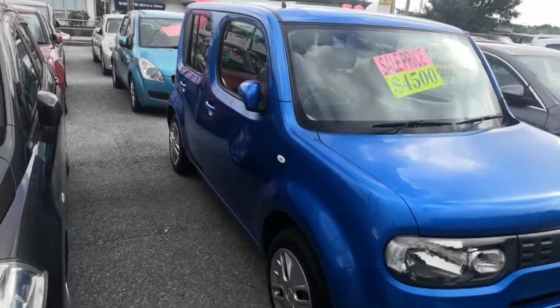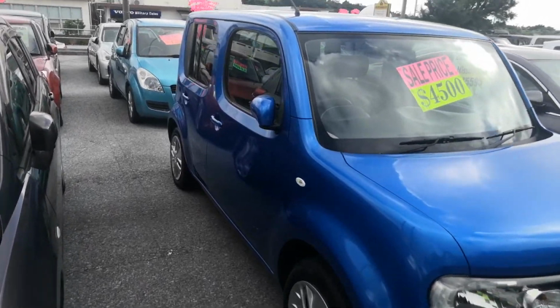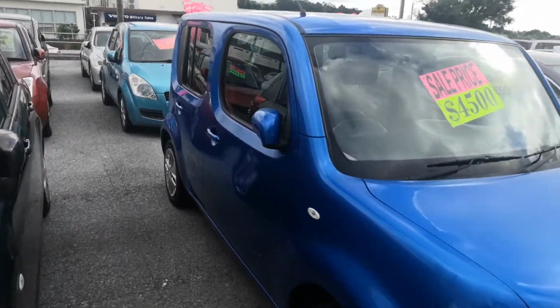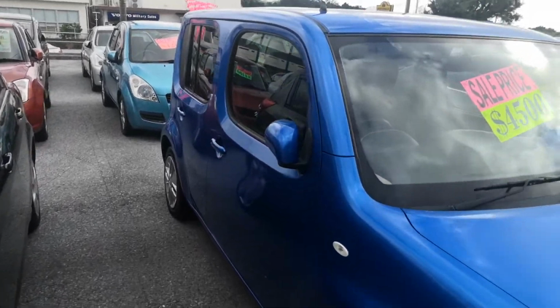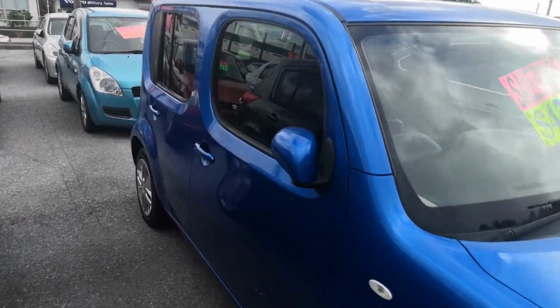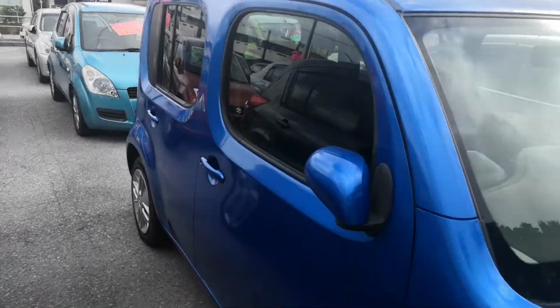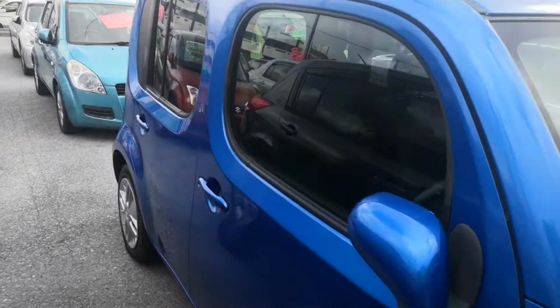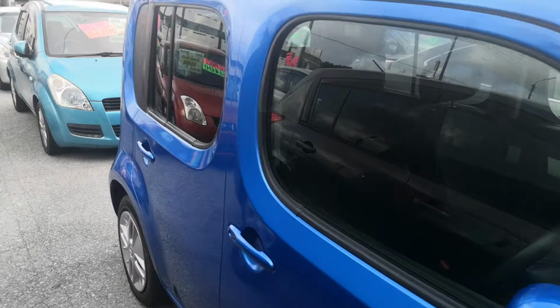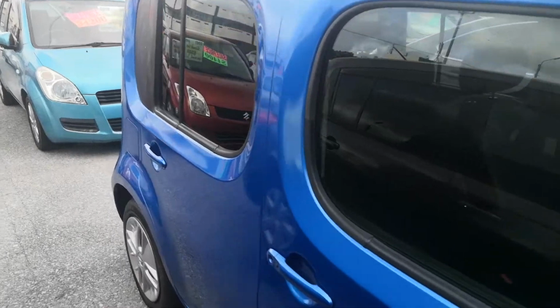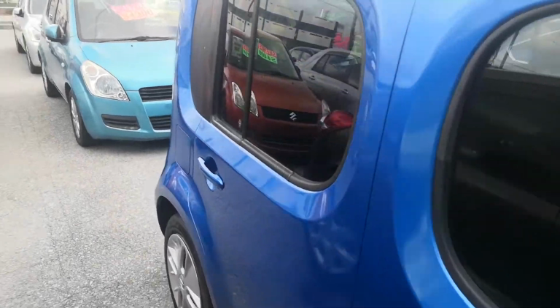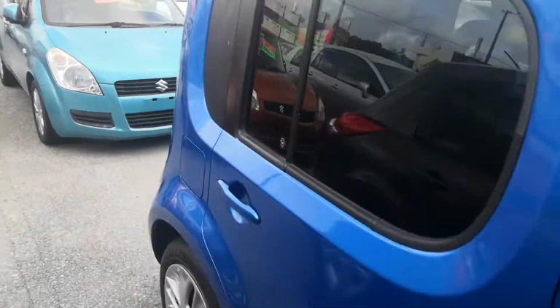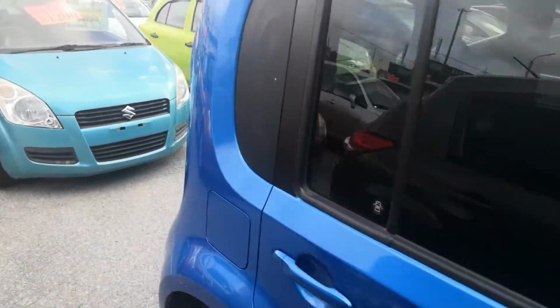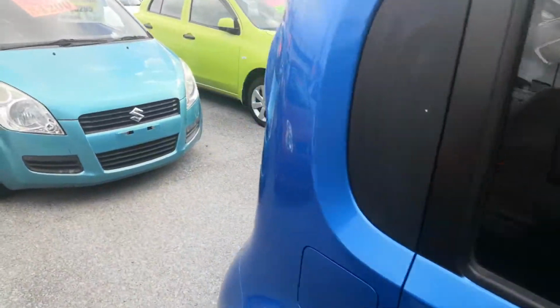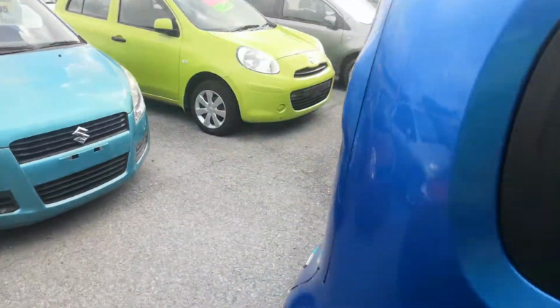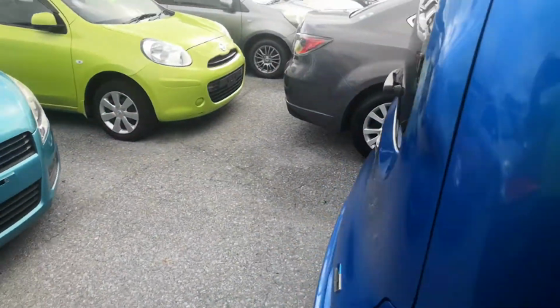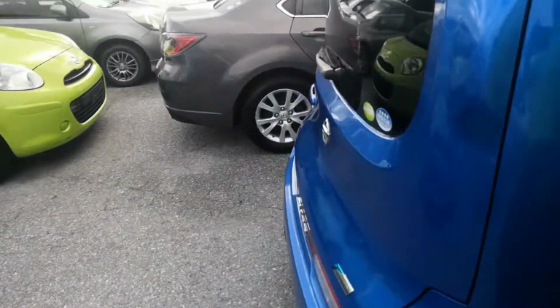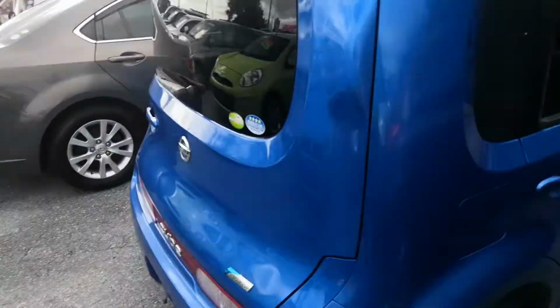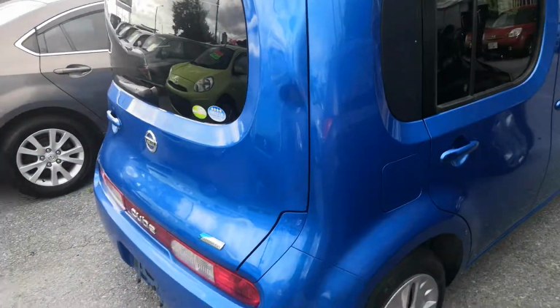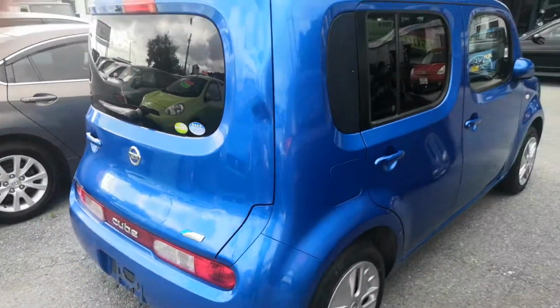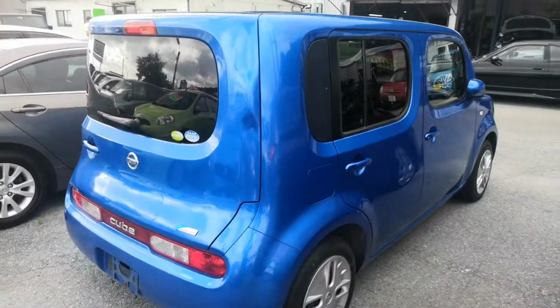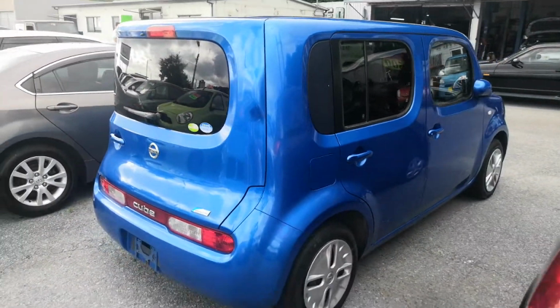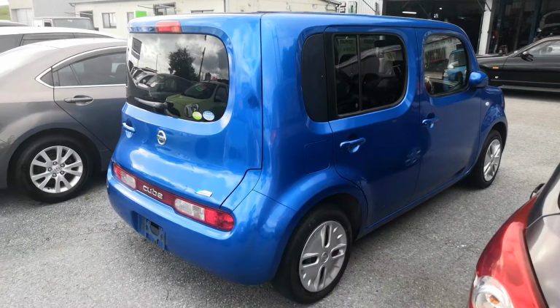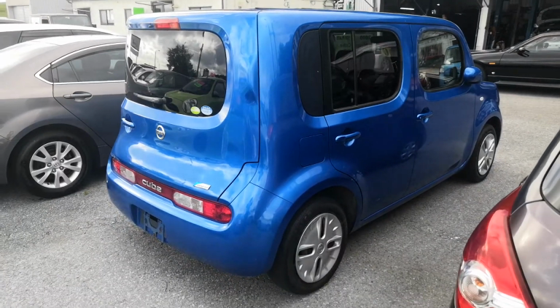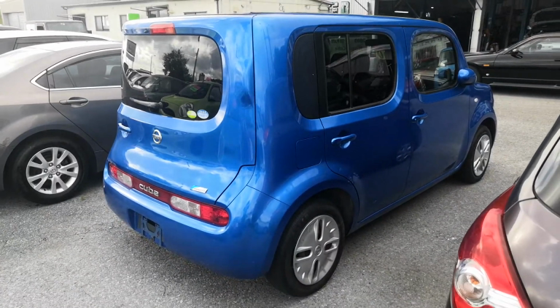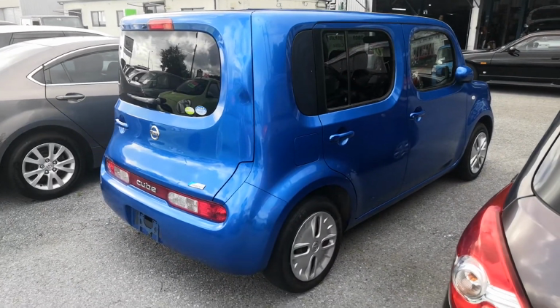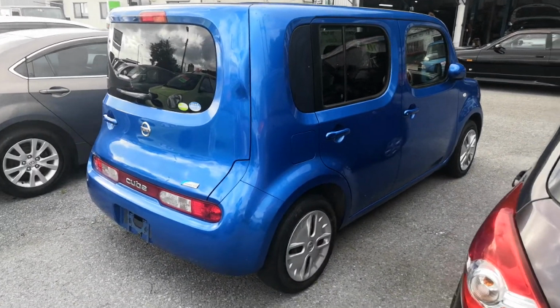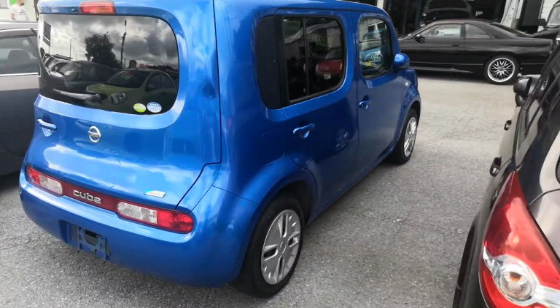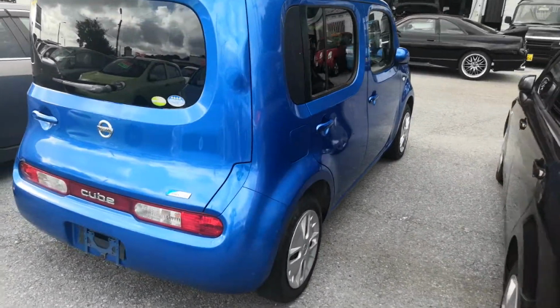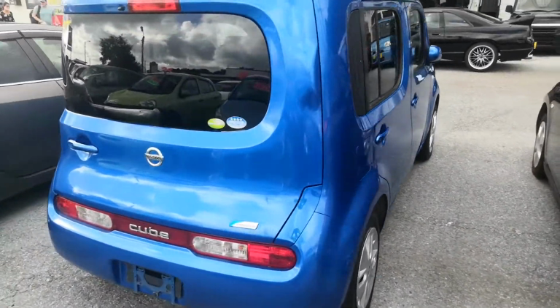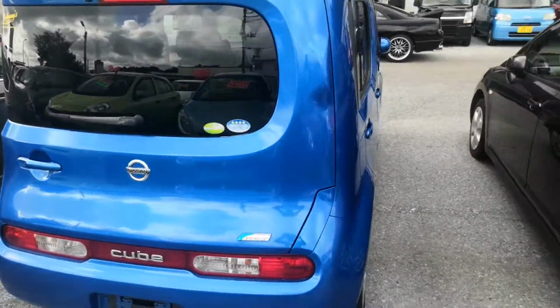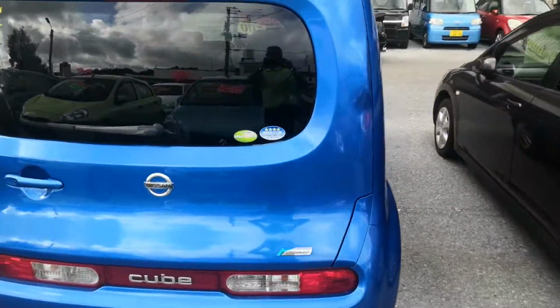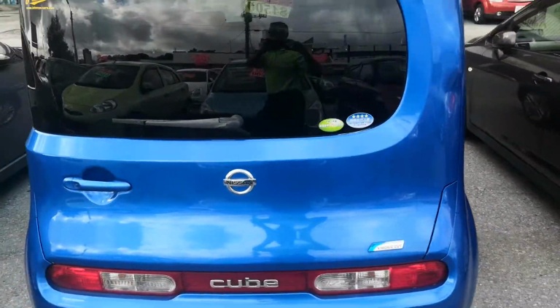This Nissan Cube is a five-passenger vehicle in the 500 series category, so it's the midsize category. Road tax per year is going to be 7,500 yen, which is about $68 right now with the current exchange rate.